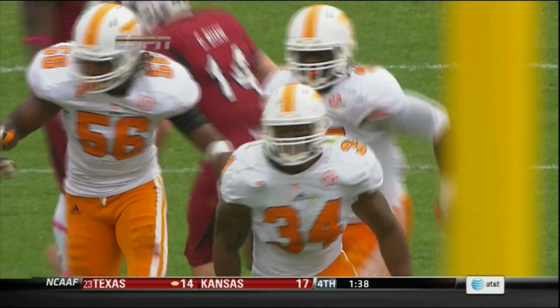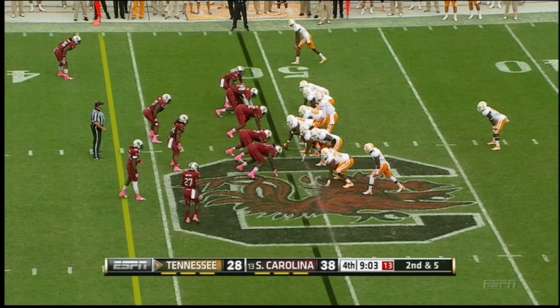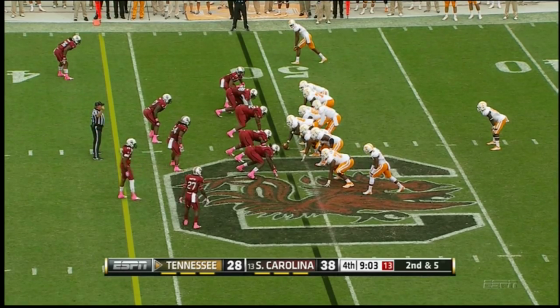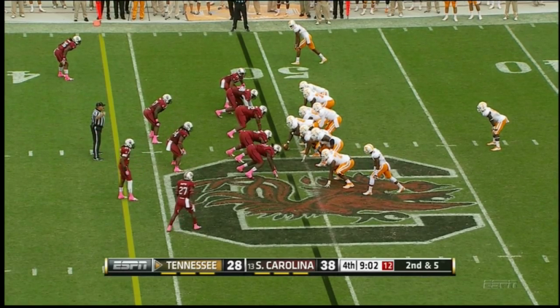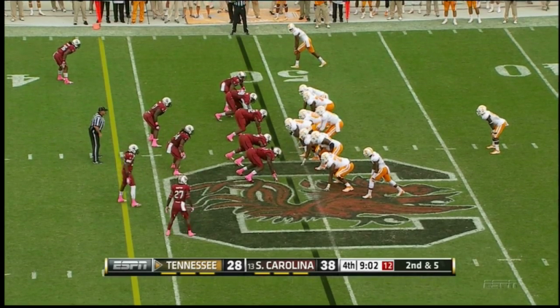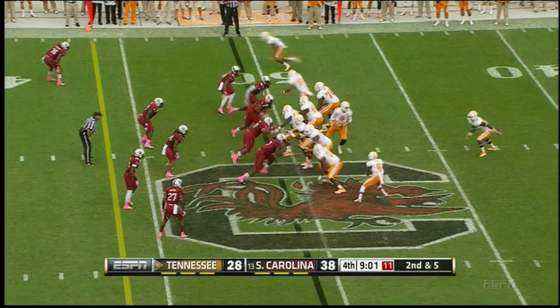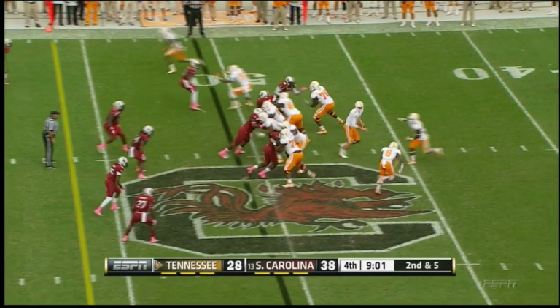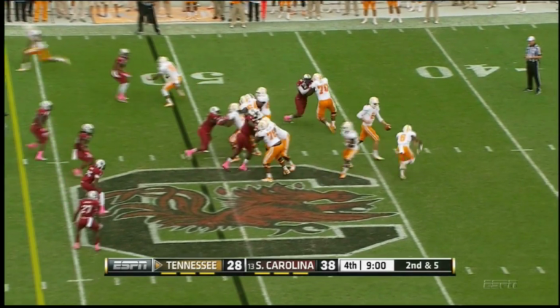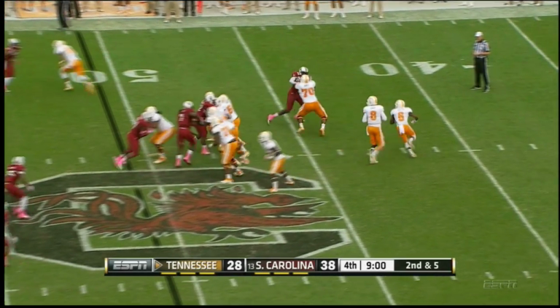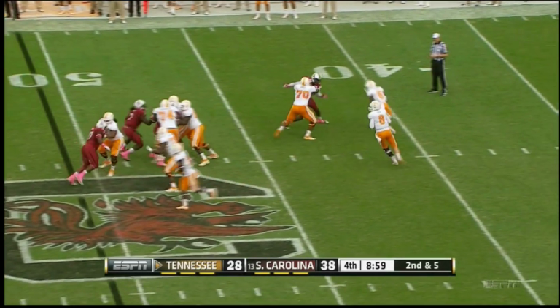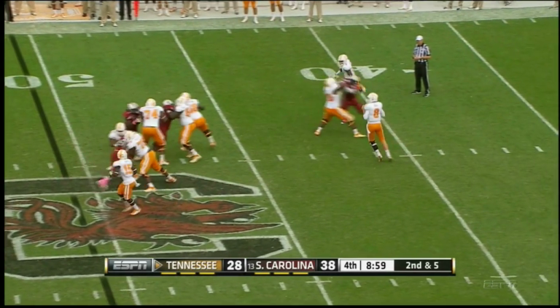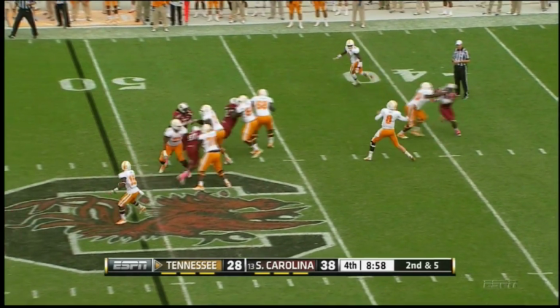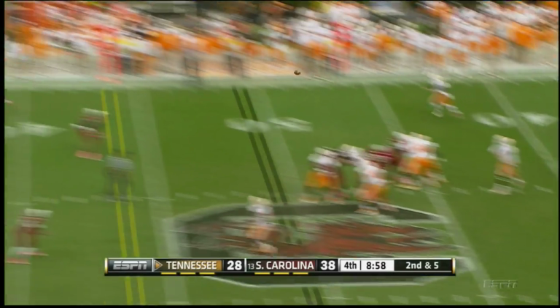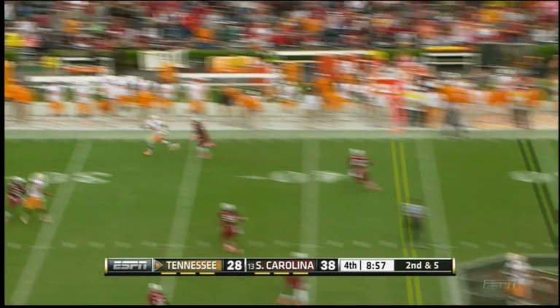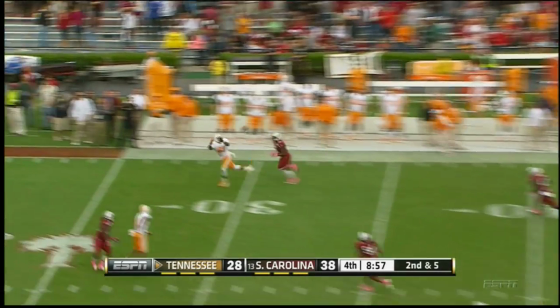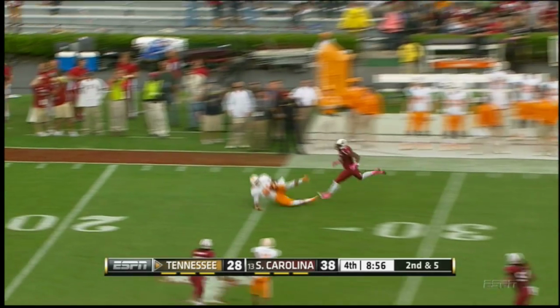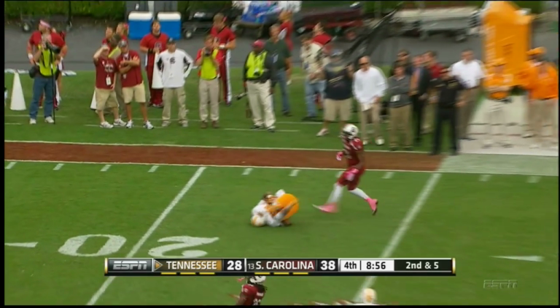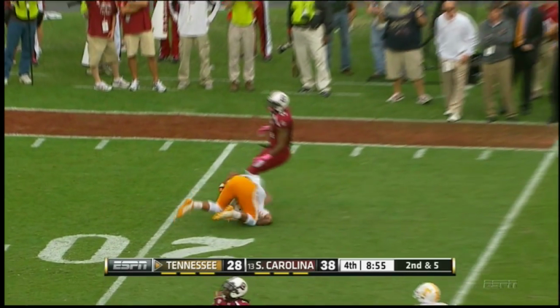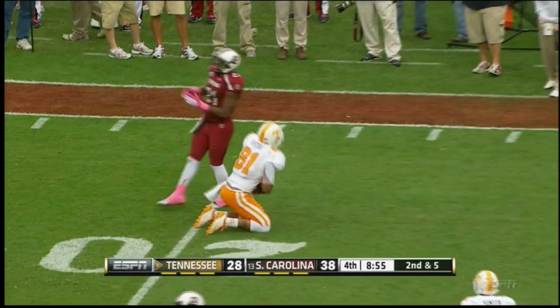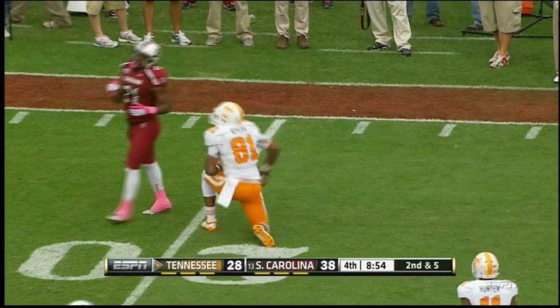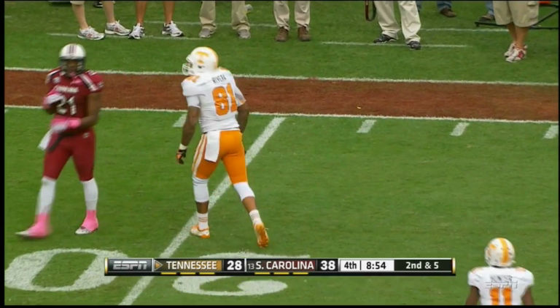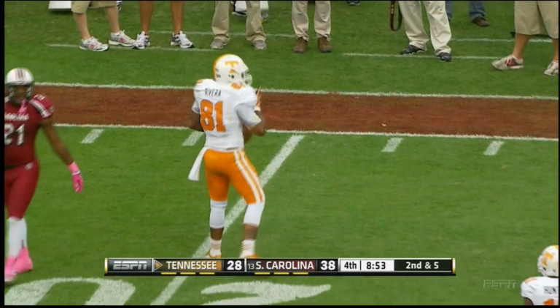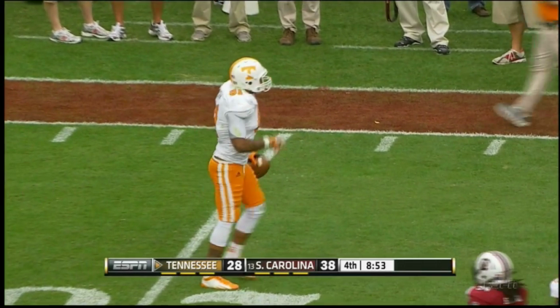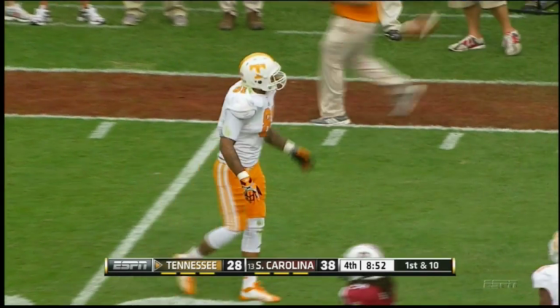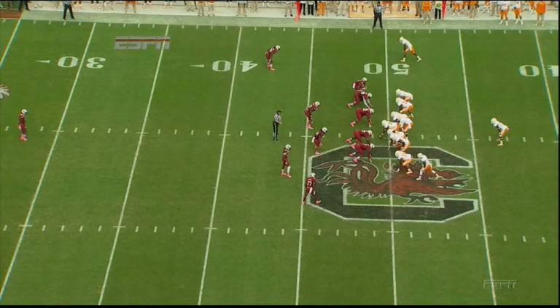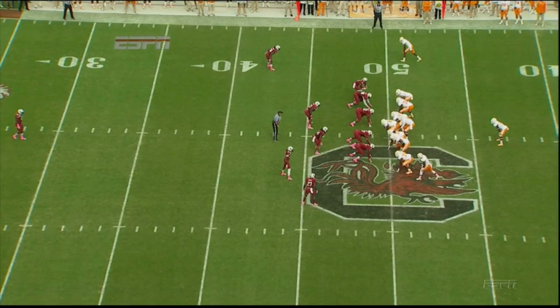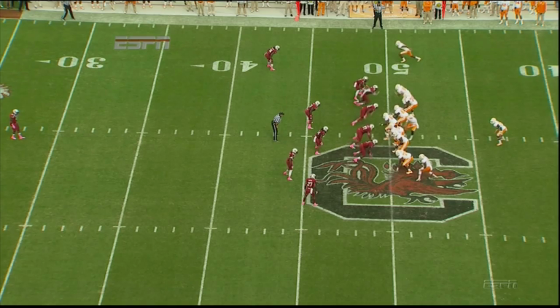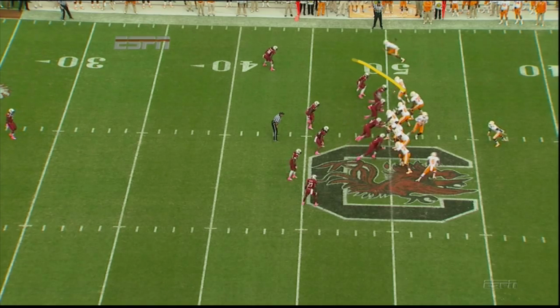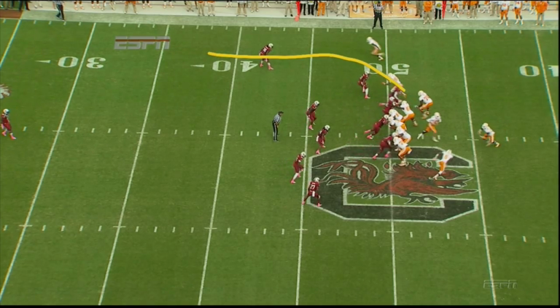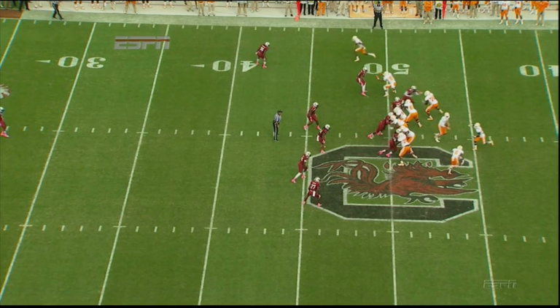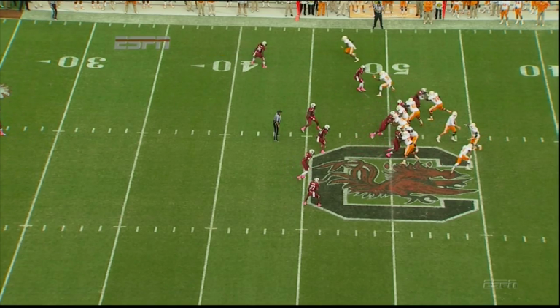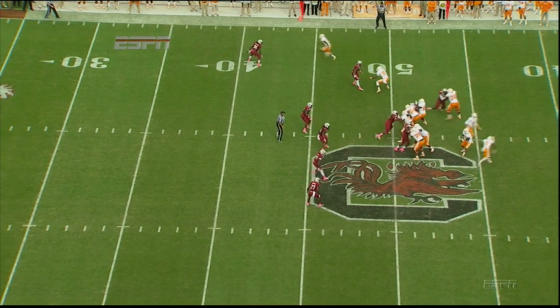Tennessee driving right to left. Bray under center, play fake — double play fake as they fake the end around. Bray winds up and fires. Great catch at the 25-yard line, Michael Rivera with a diving grab. Tennessee will have it first down at the Carolina 22.